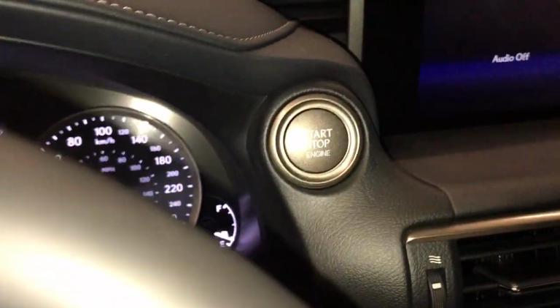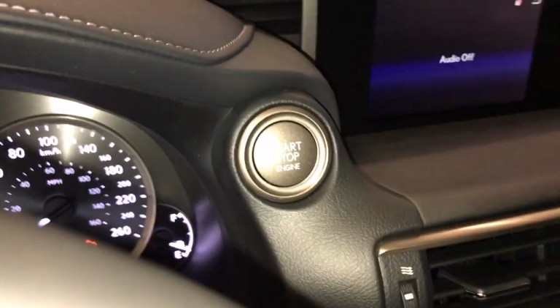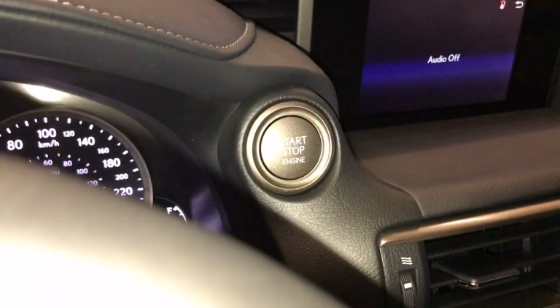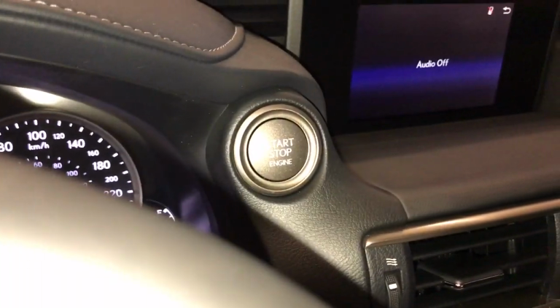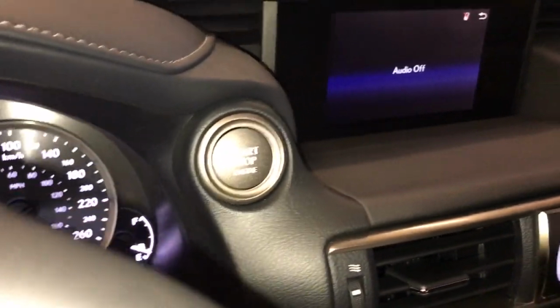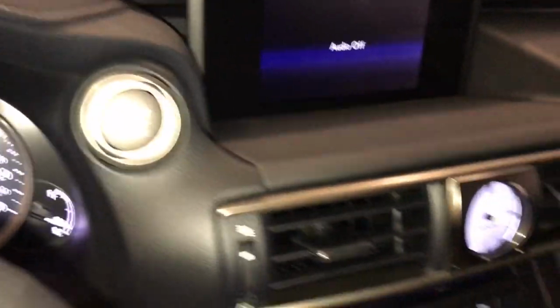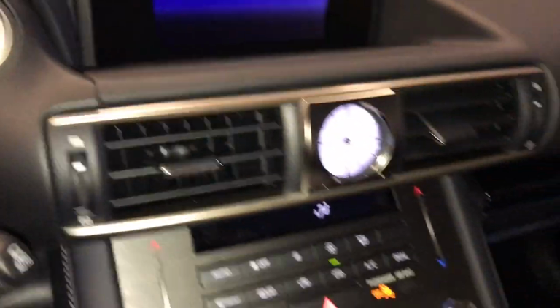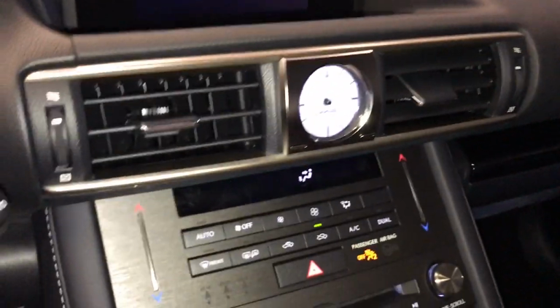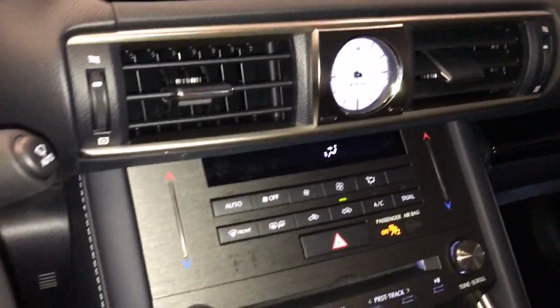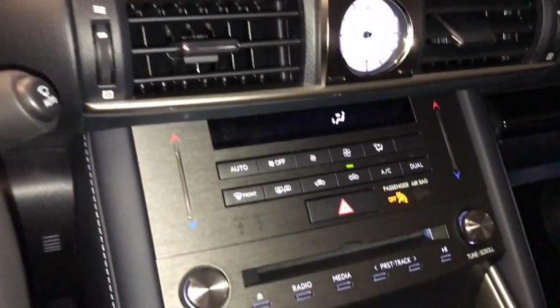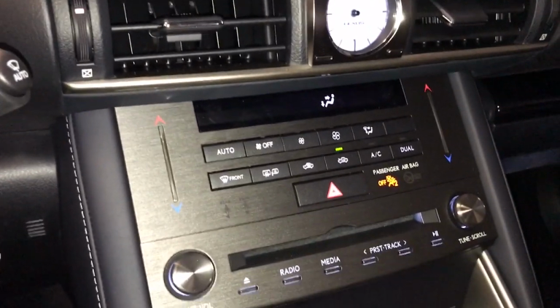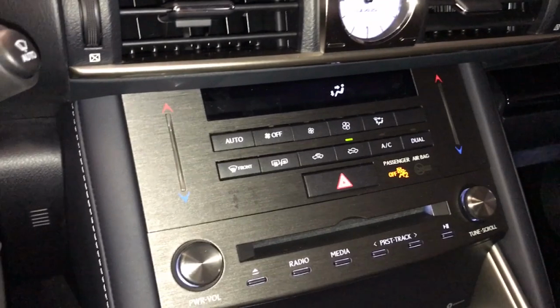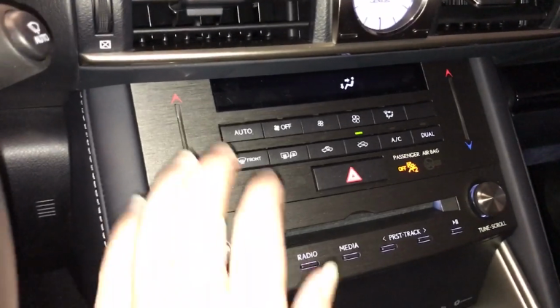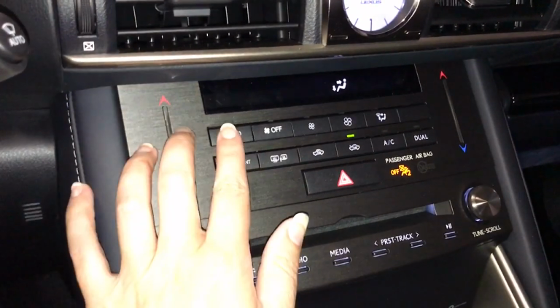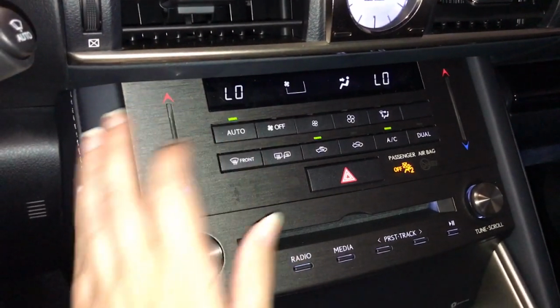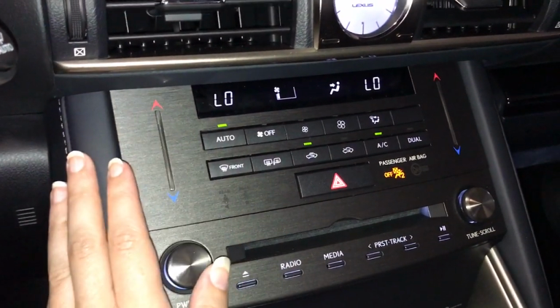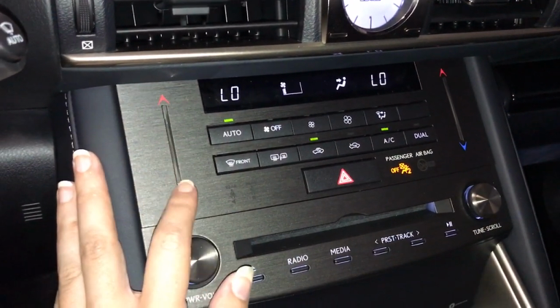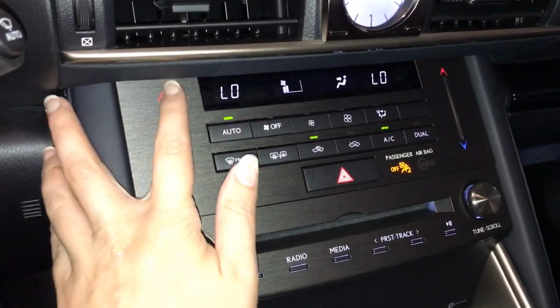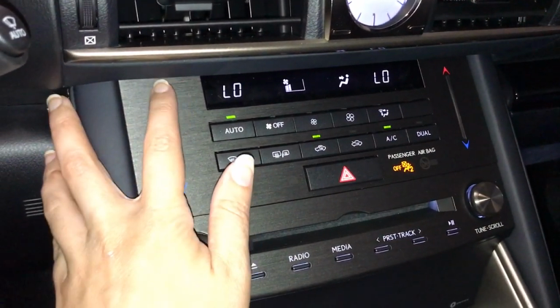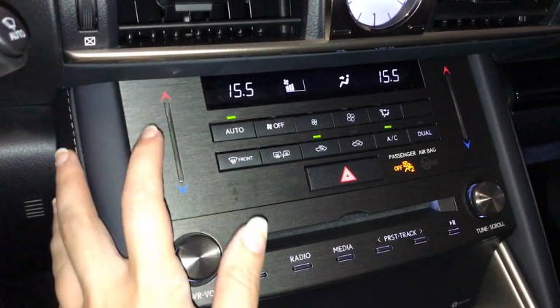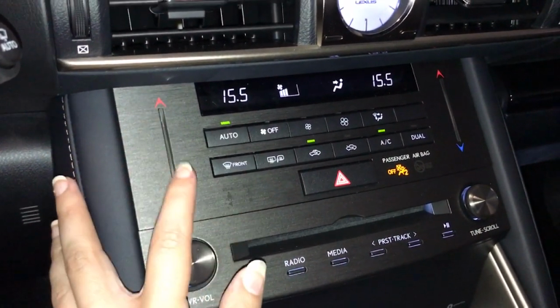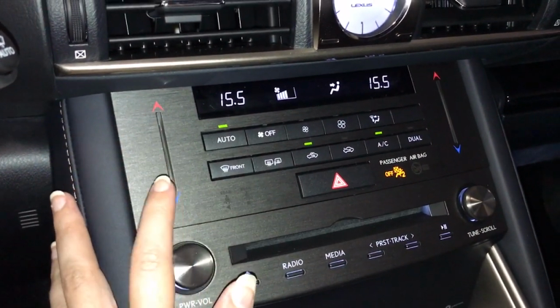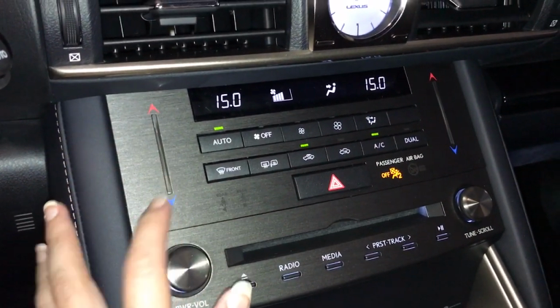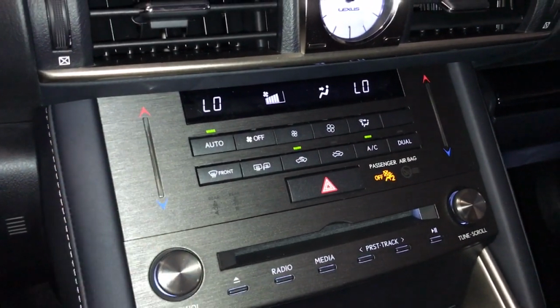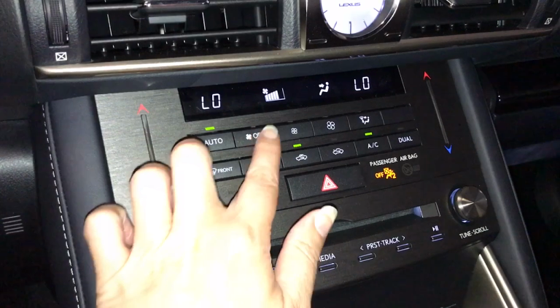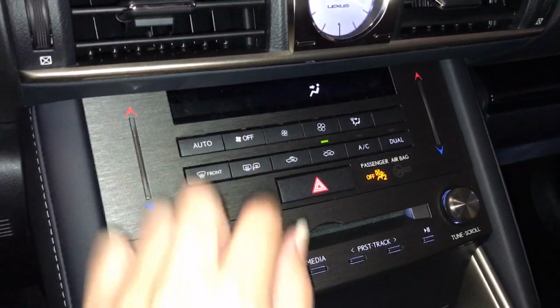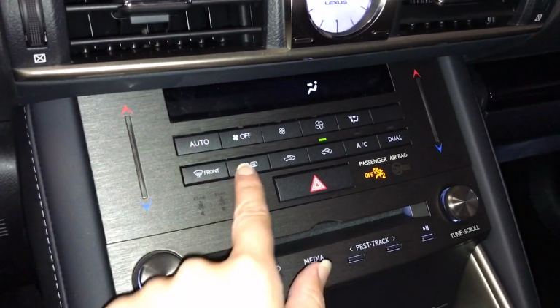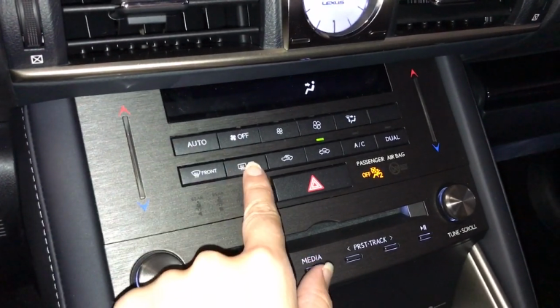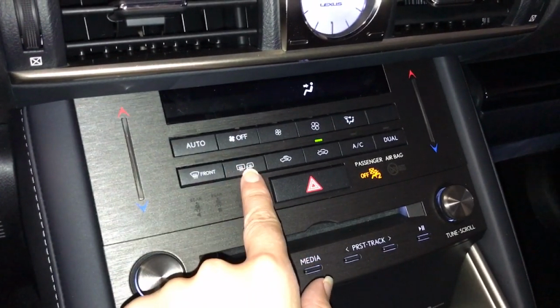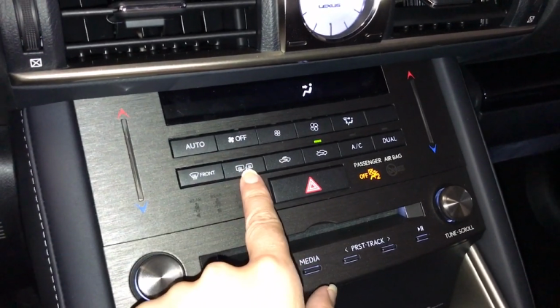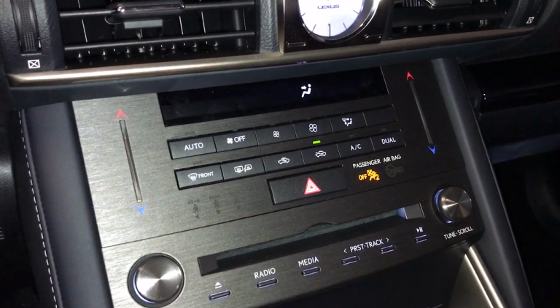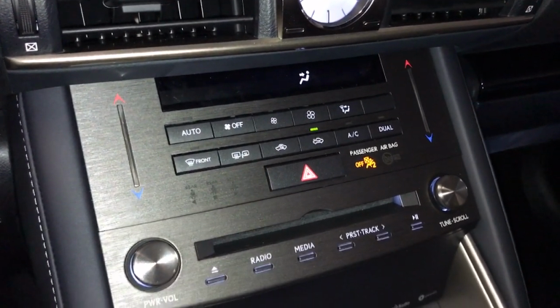Push button ignition, dual climate control, and touch adjusting controls. Both the side view mirrors and the rear window are heated to frost.